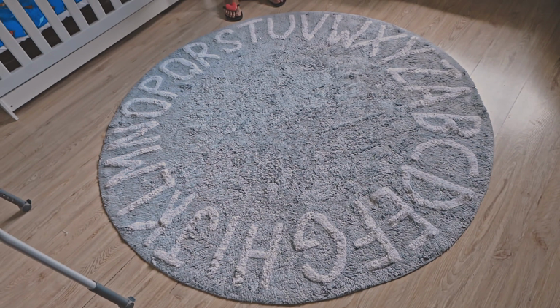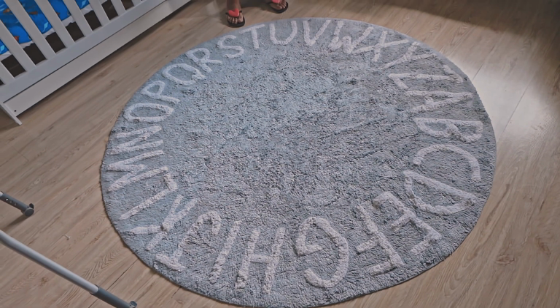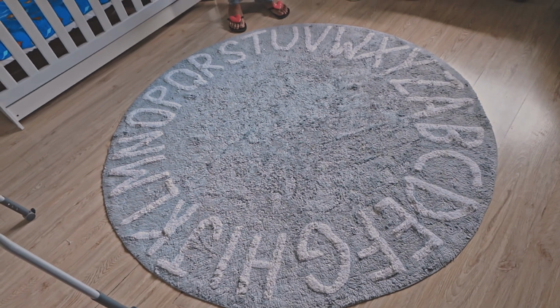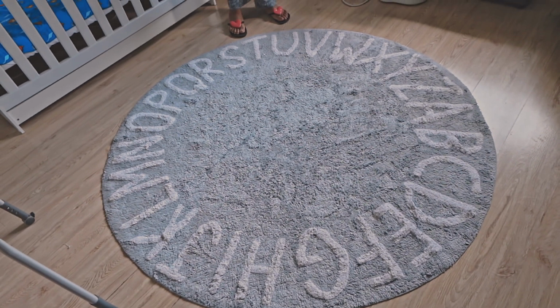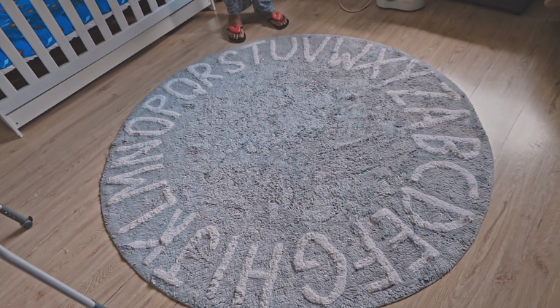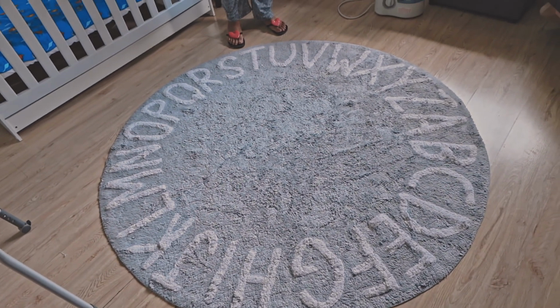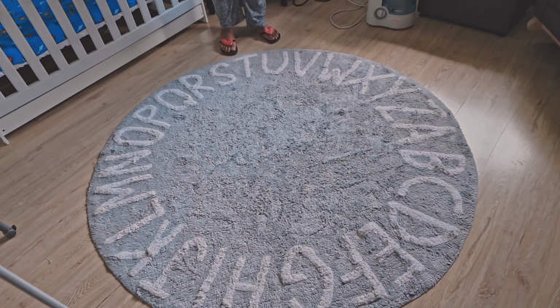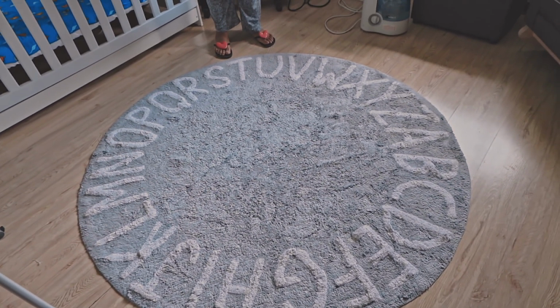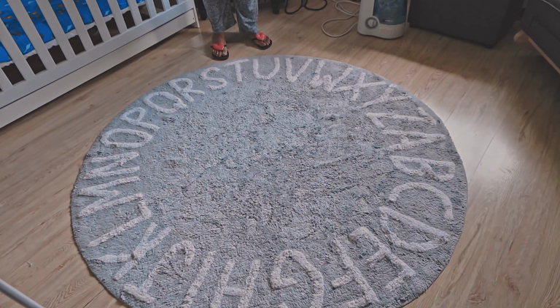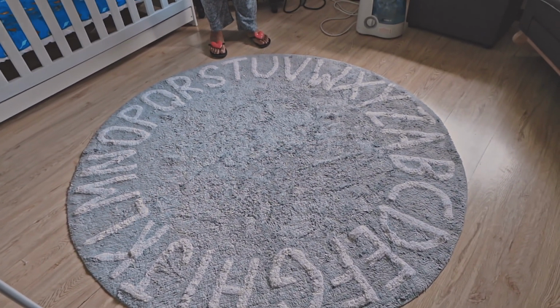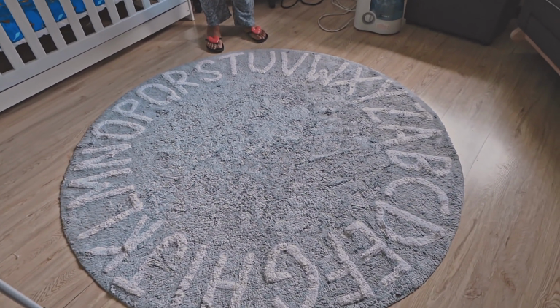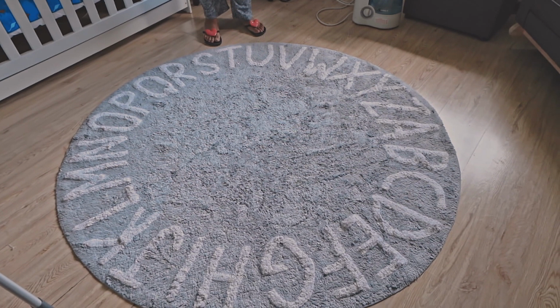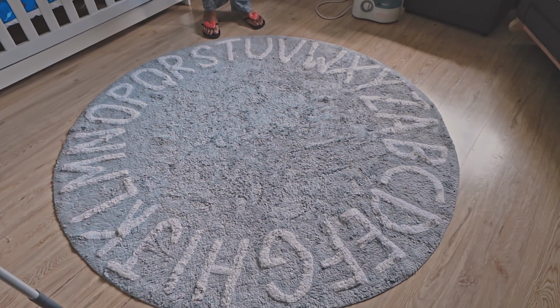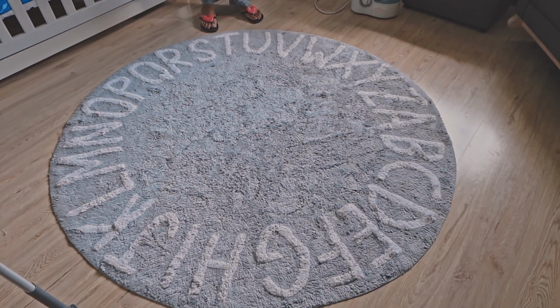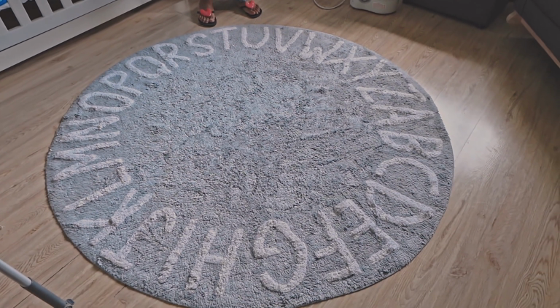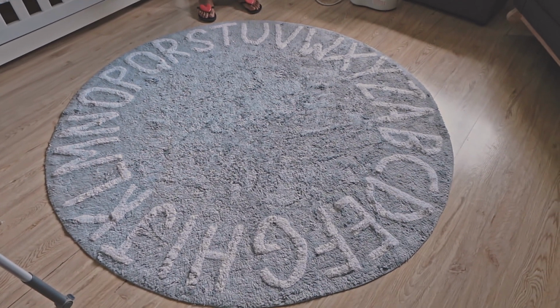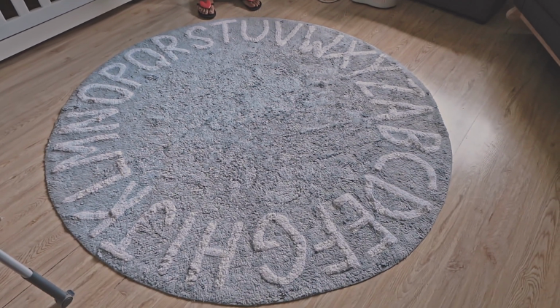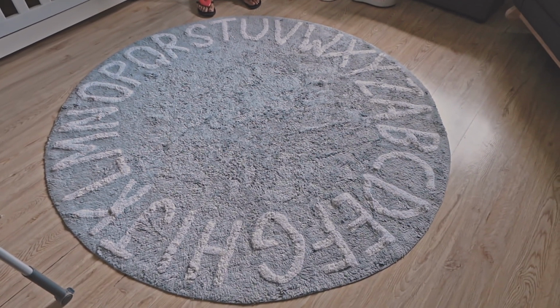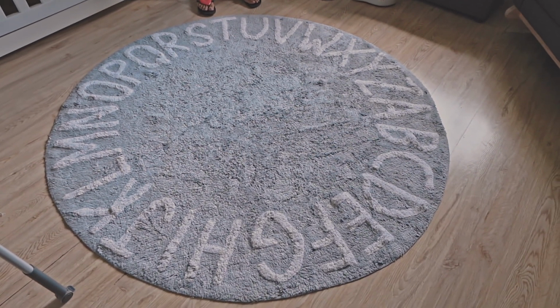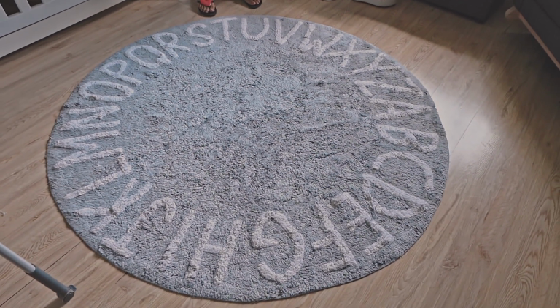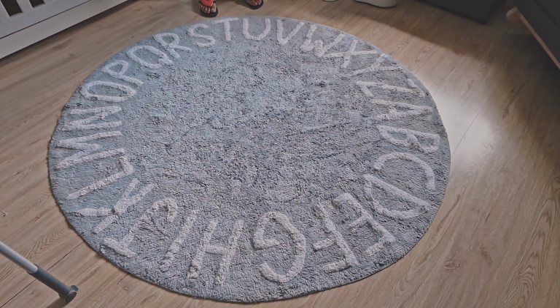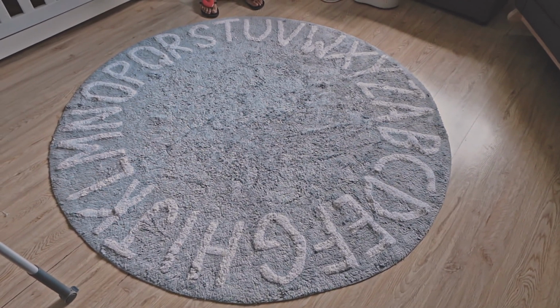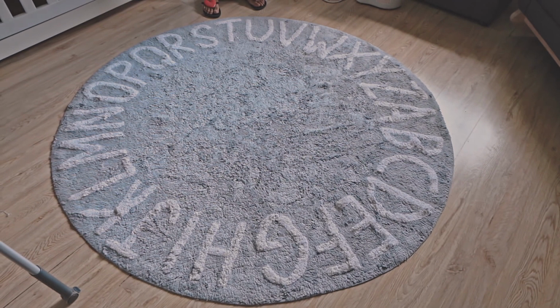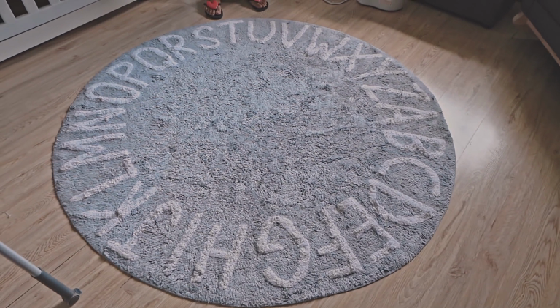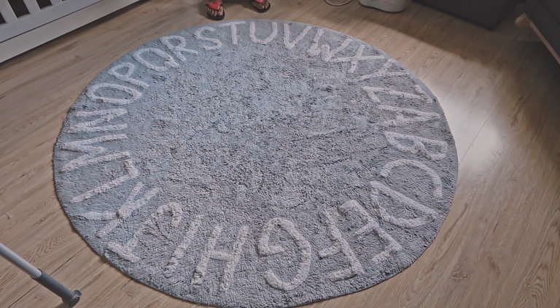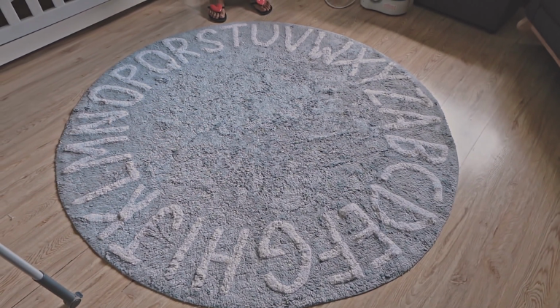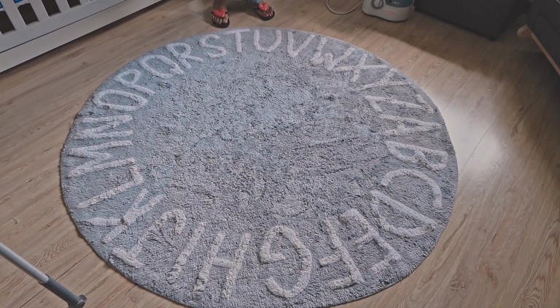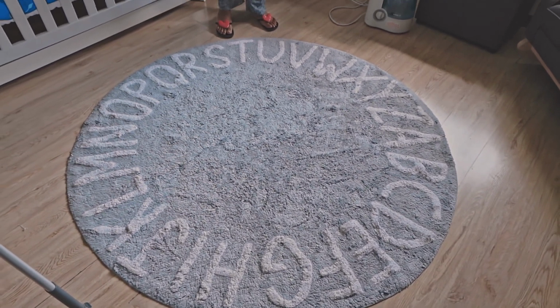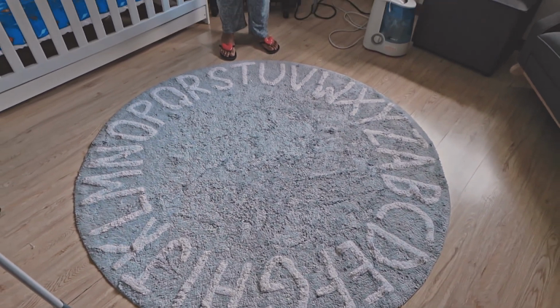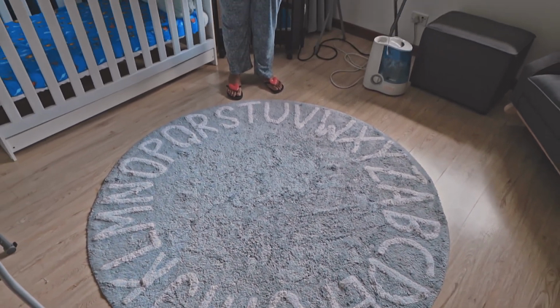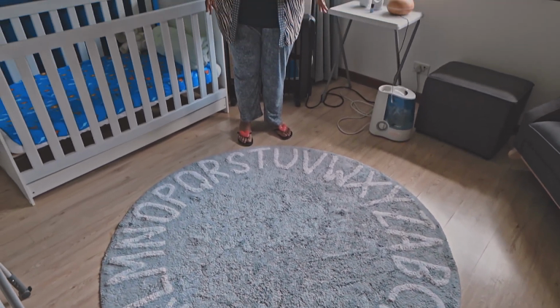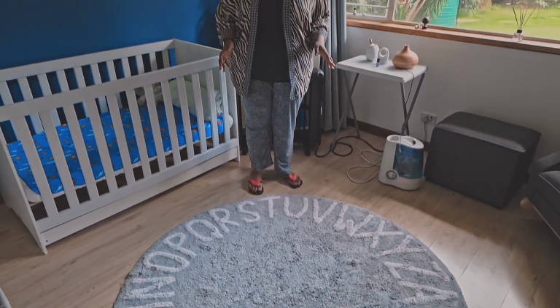I want you to look down at this rug — how cute! The entire alphabet, so adorable. I ordered this on Takealot. I've seen it on other baby sites but it was just convenient to get everything from one place, so that was quite handy.